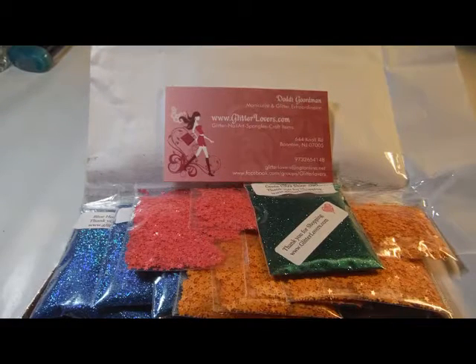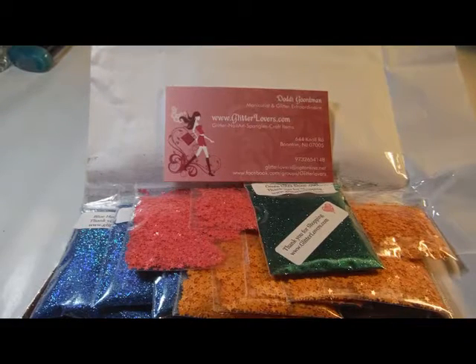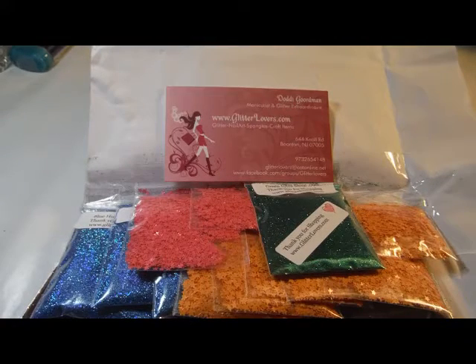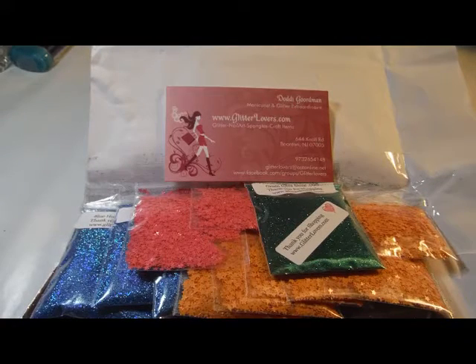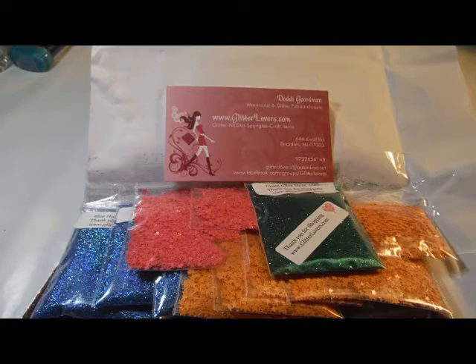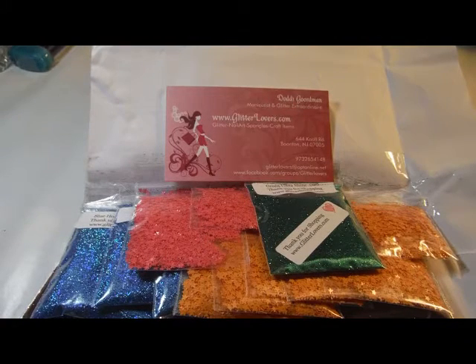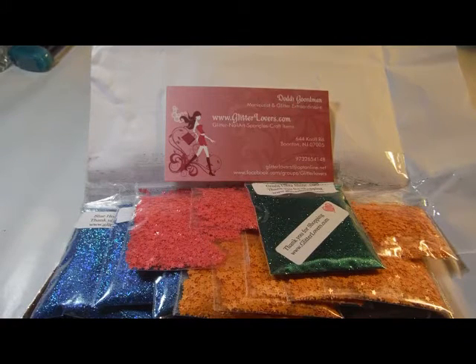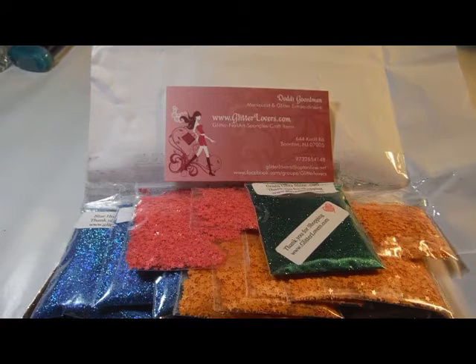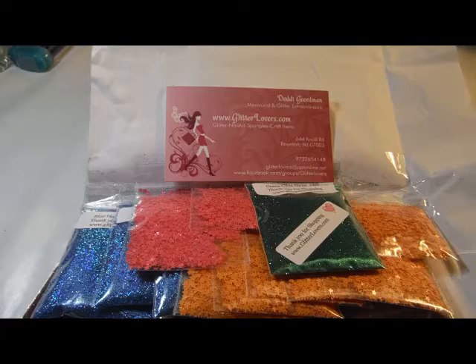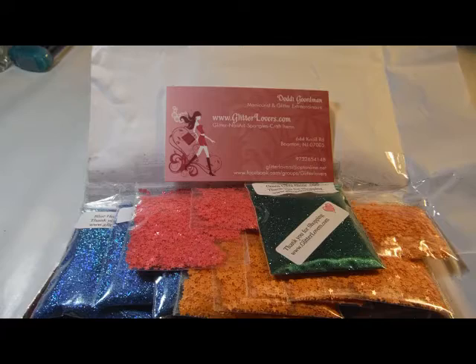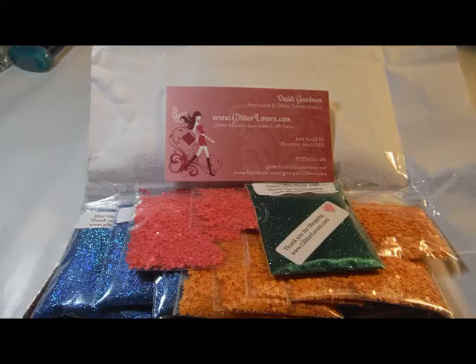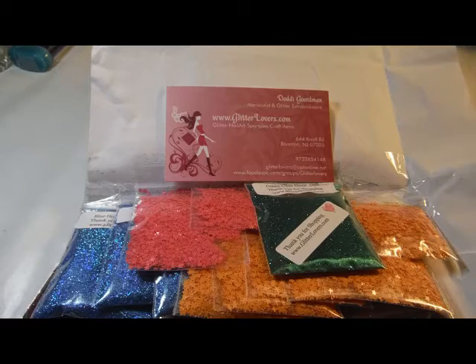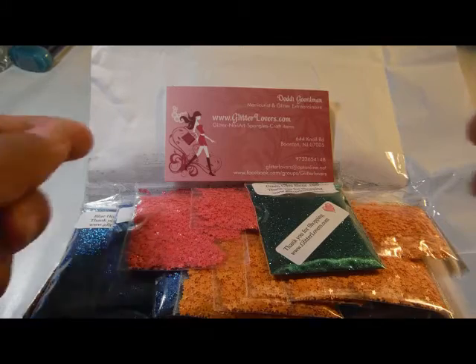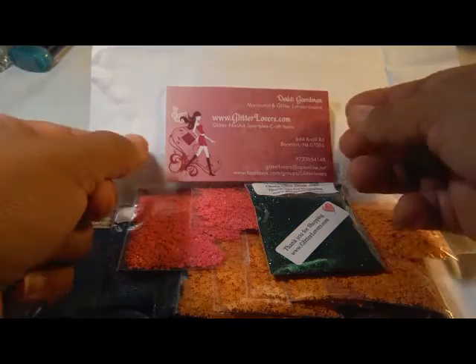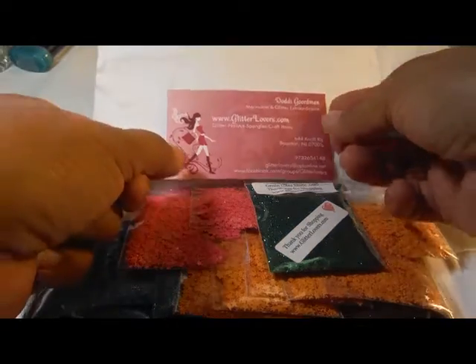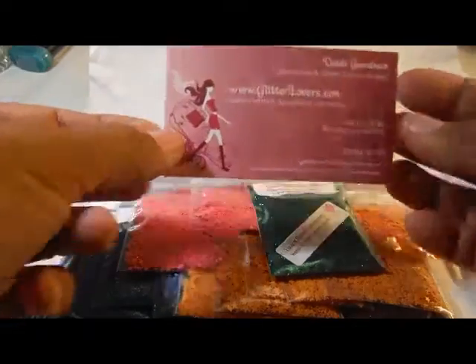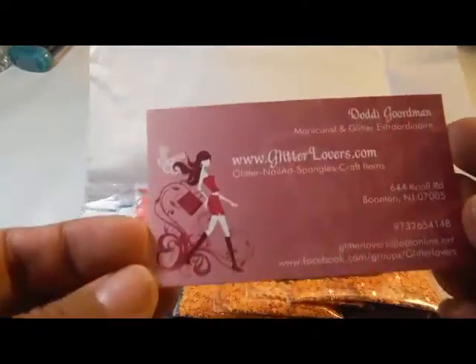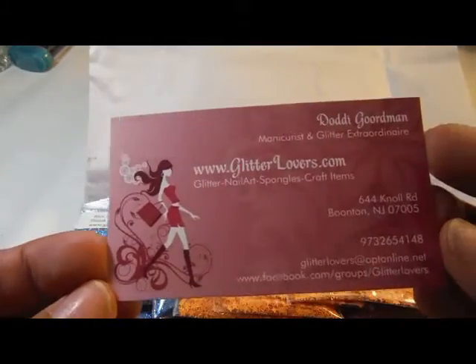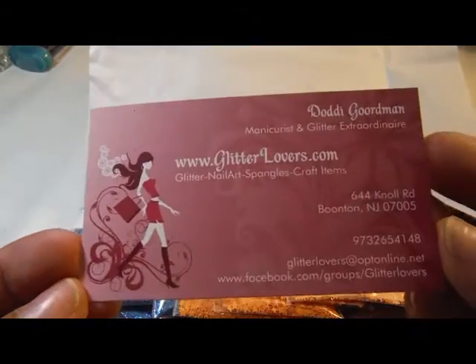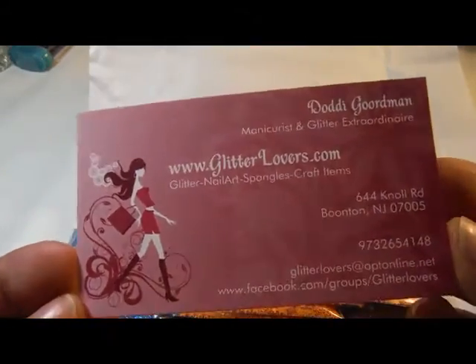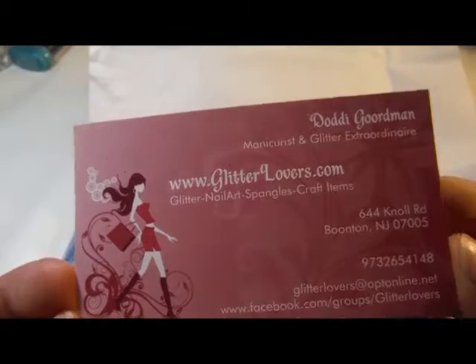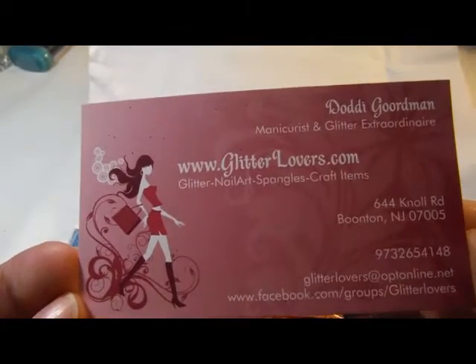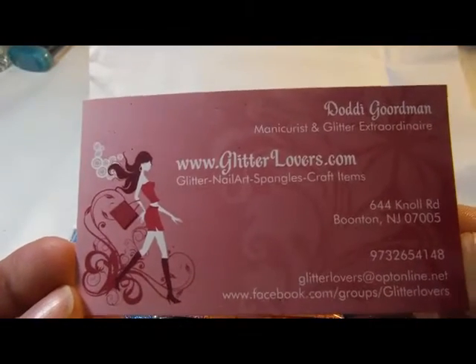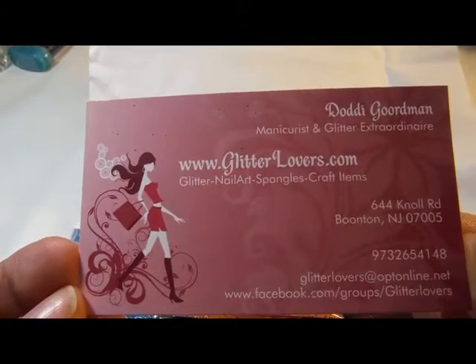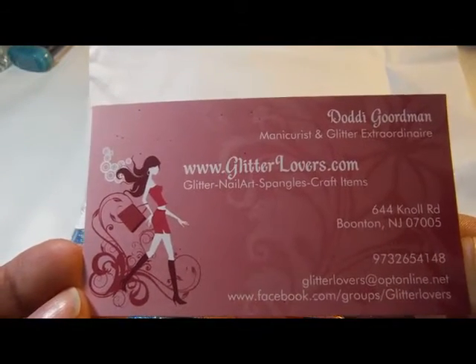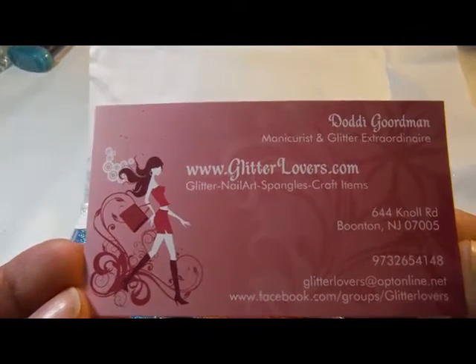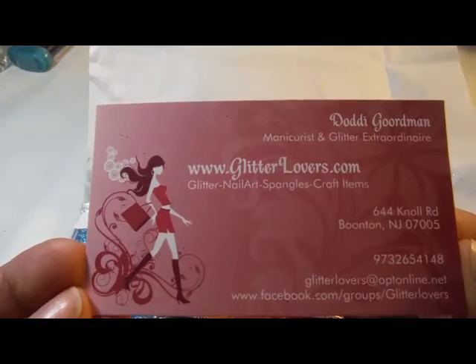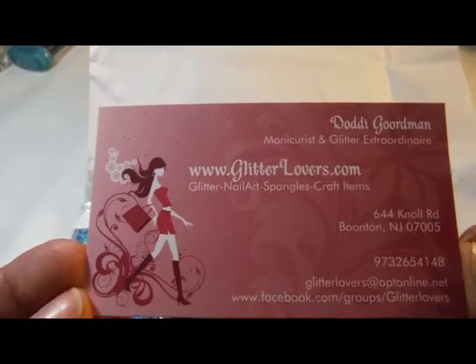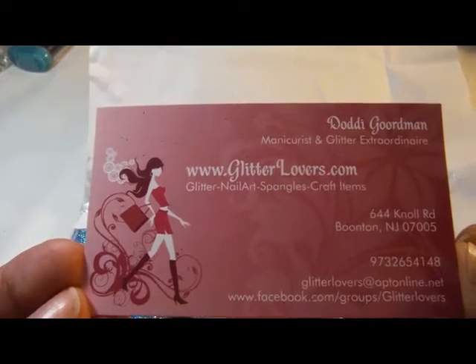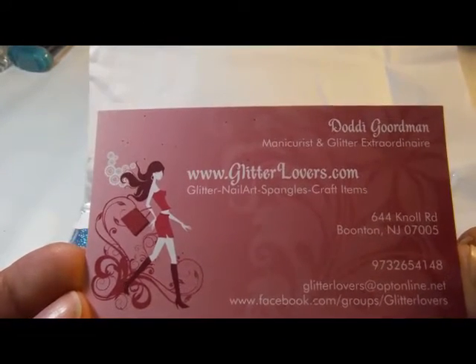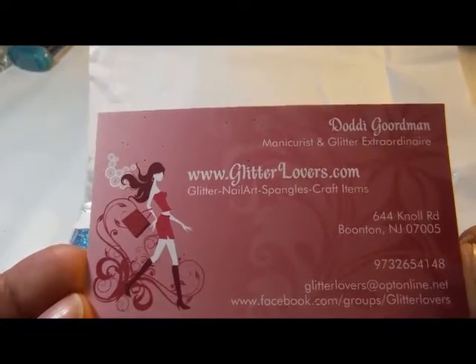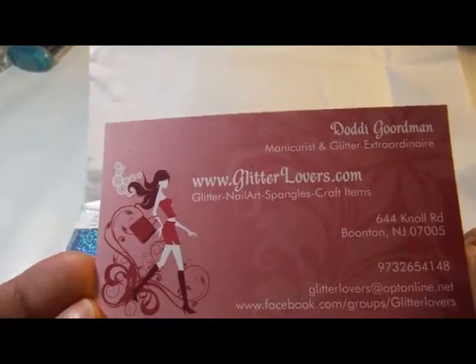Hi, everyone. I have a Glitter Lovers Pink Lady Nail Designs haul. Here is her card — that is her website. The channel on YouTube is Pink Lady Nail Designs.